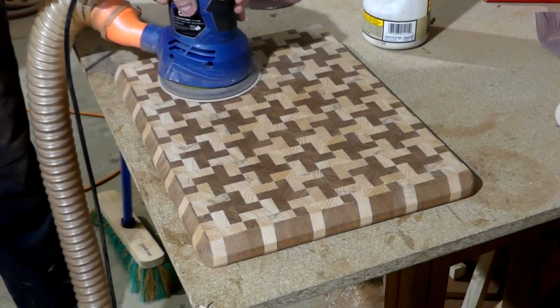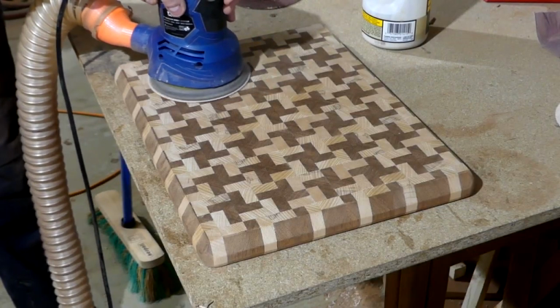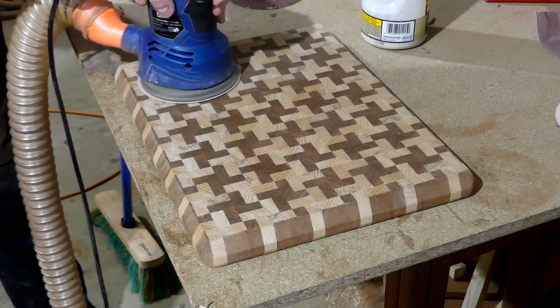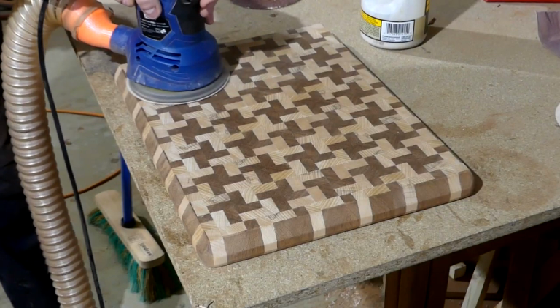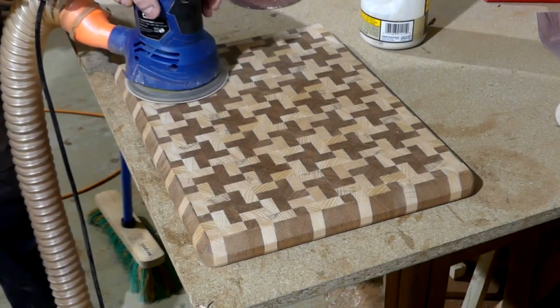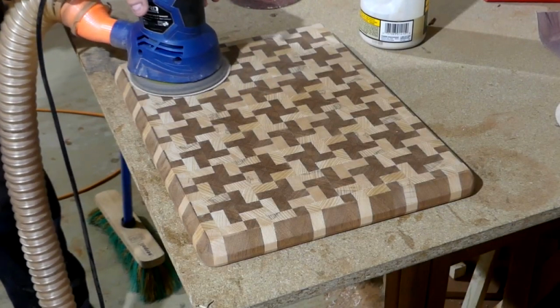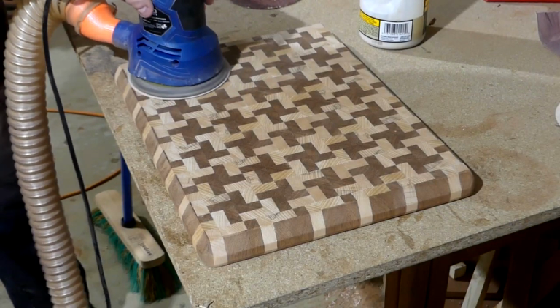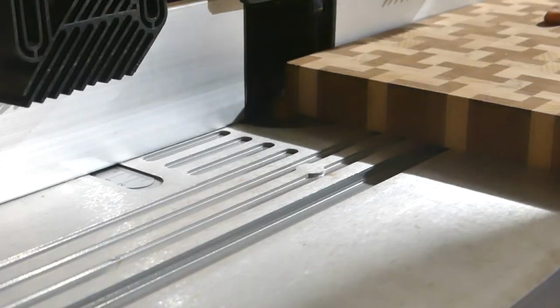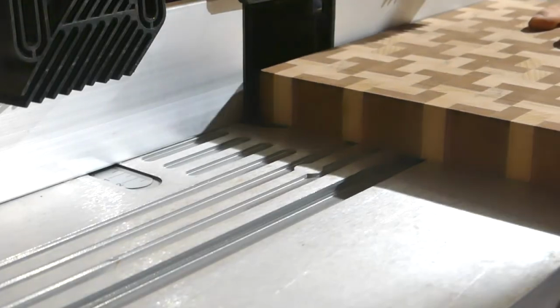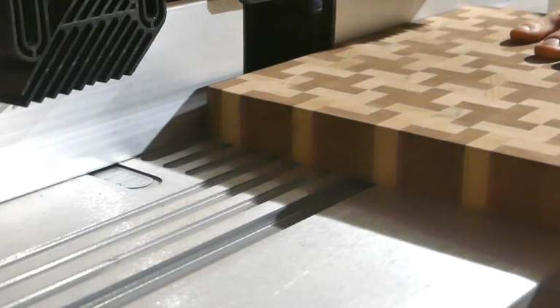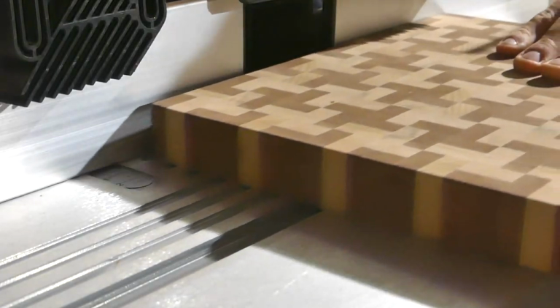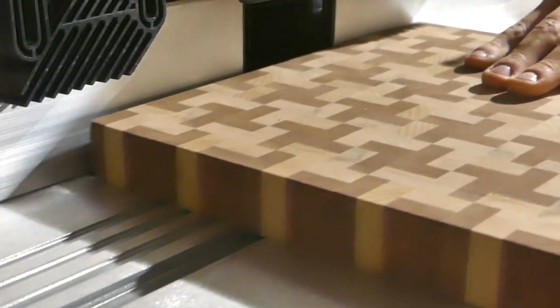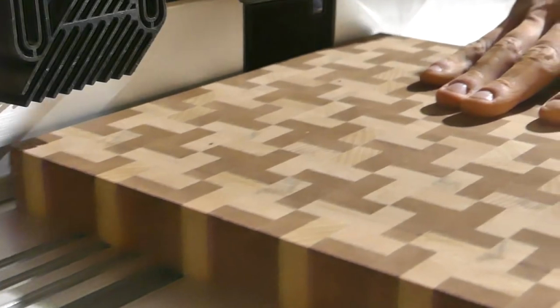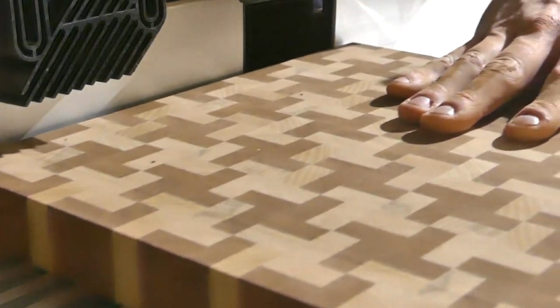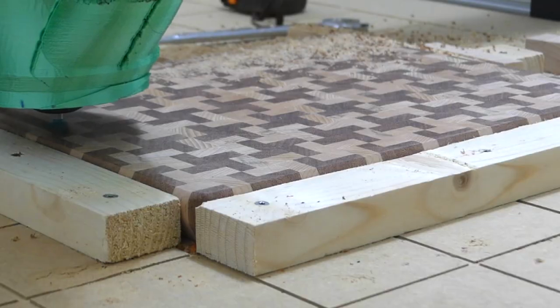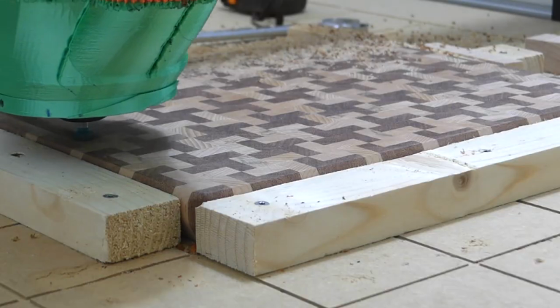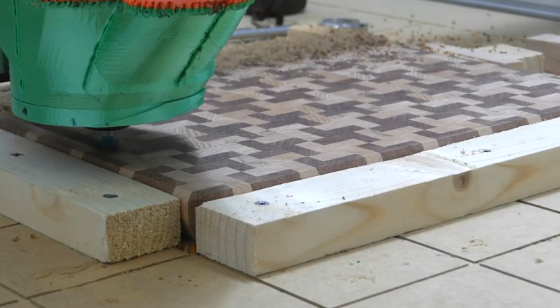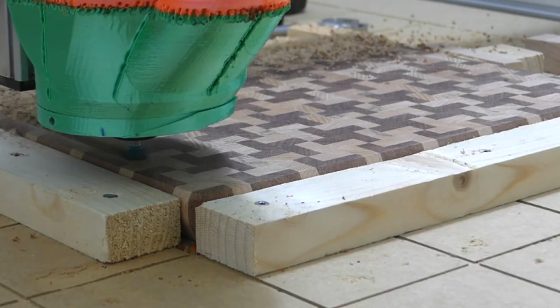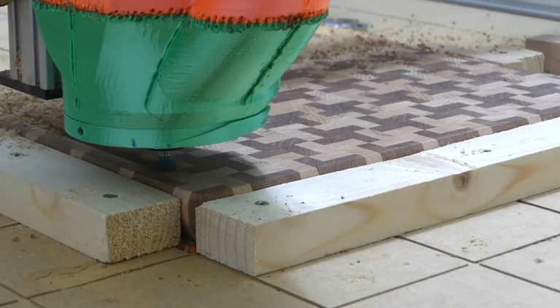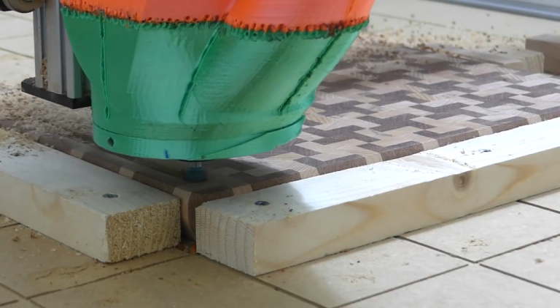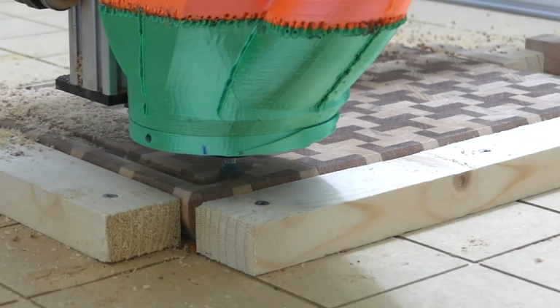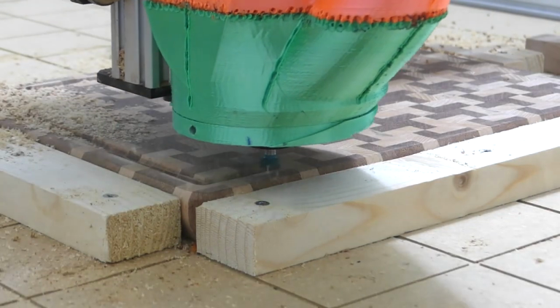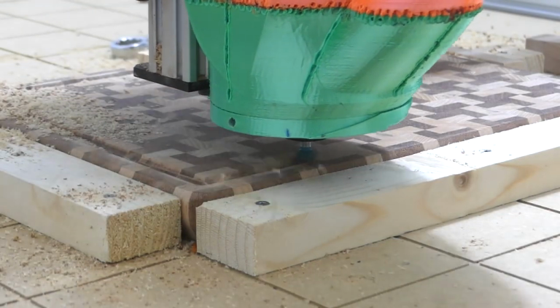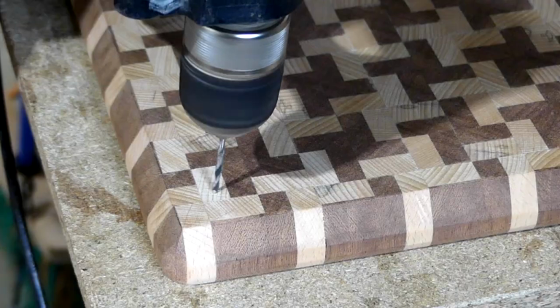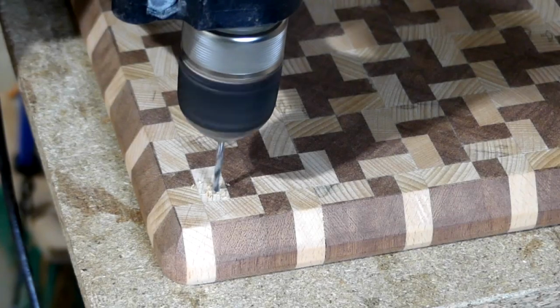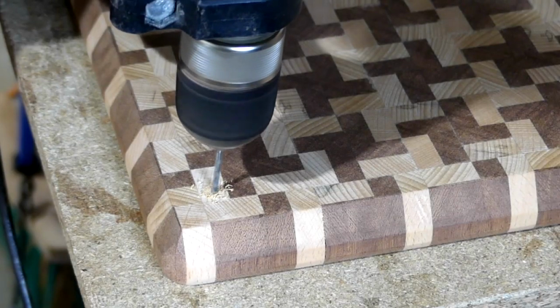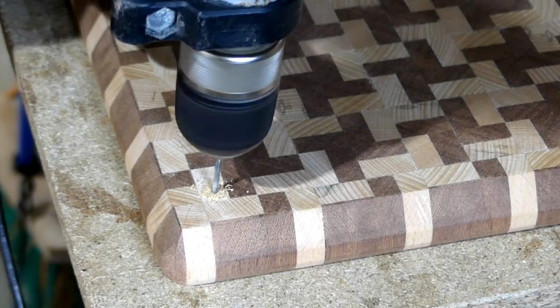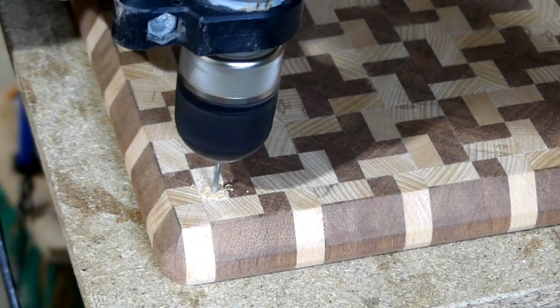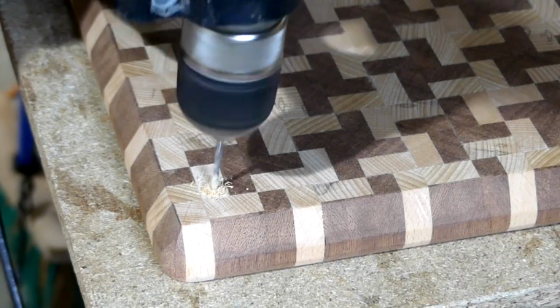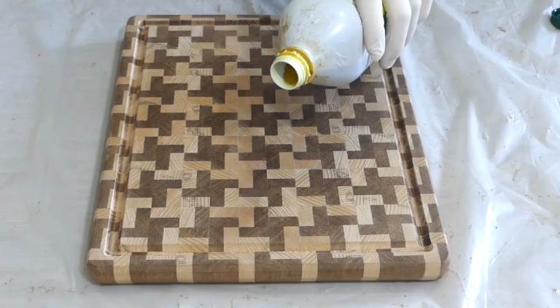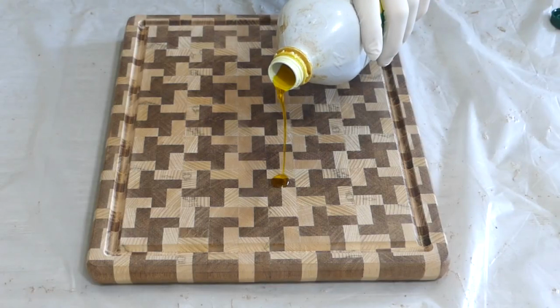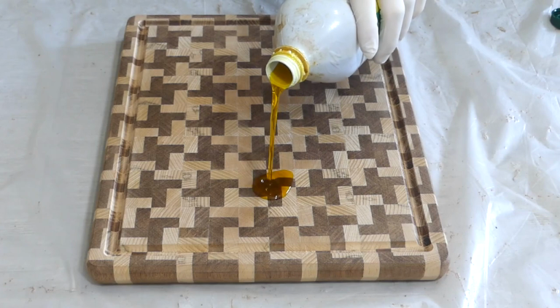Which means sanding the board down, adding some chamfers on the router table, cutting the CNC juice groove, and adding some holes for the screws and then oiling the board.